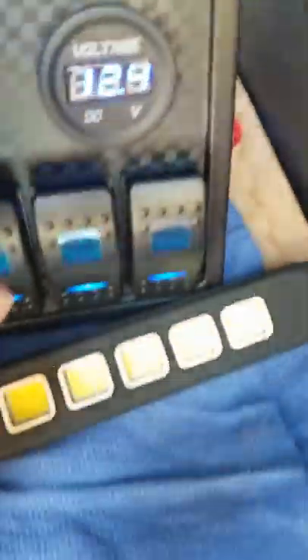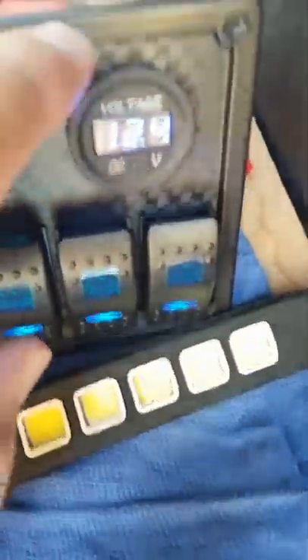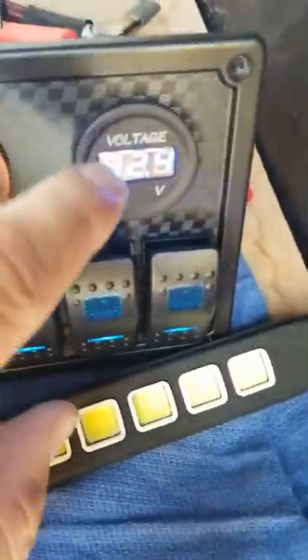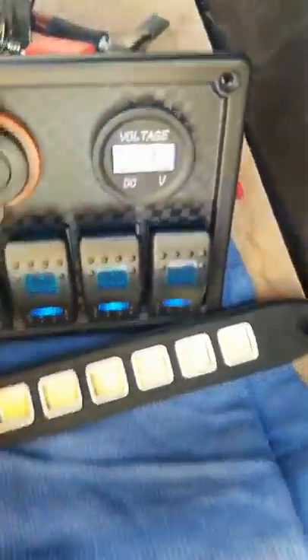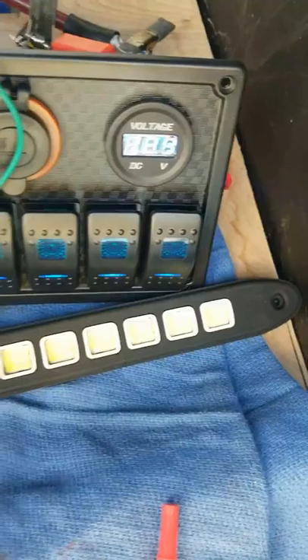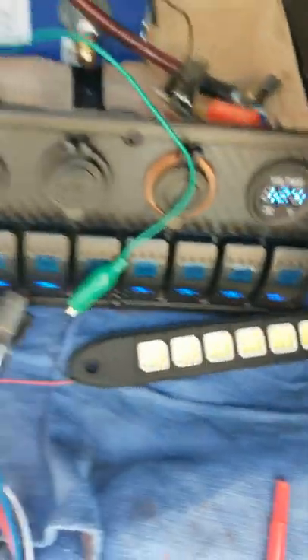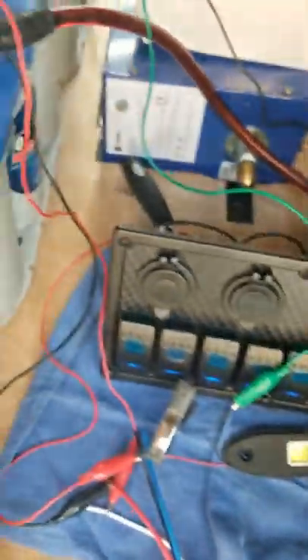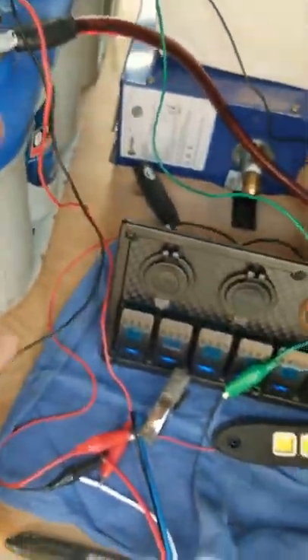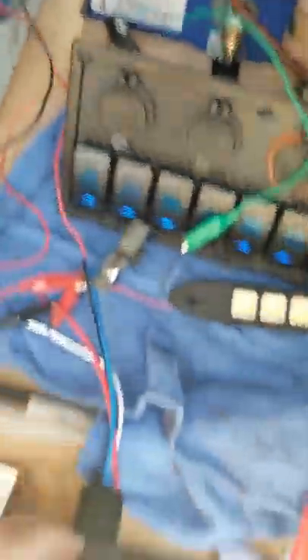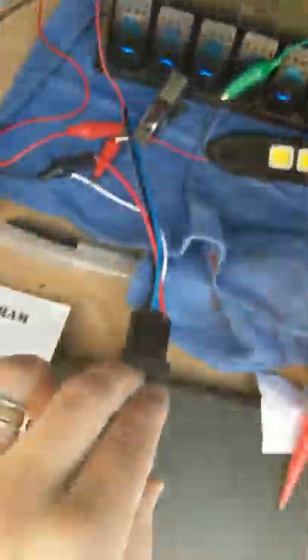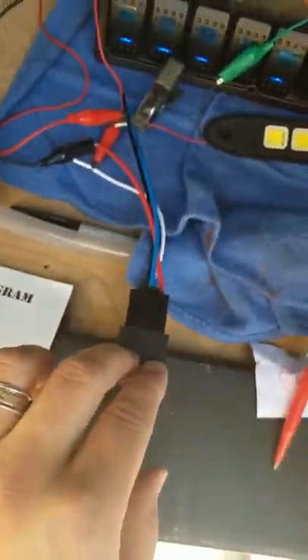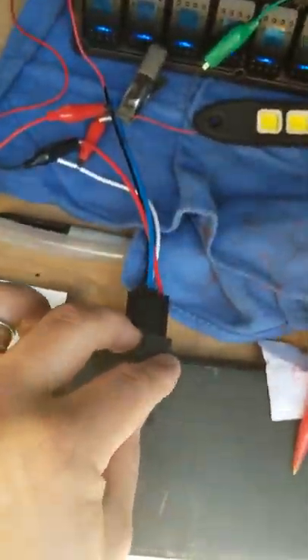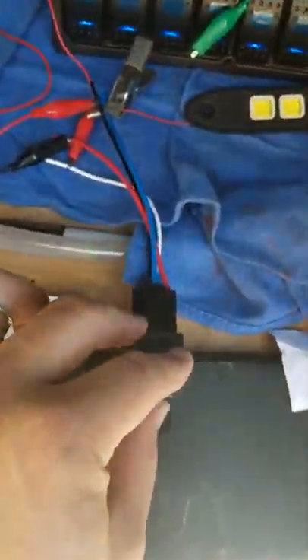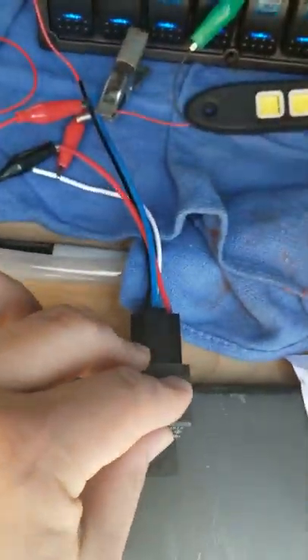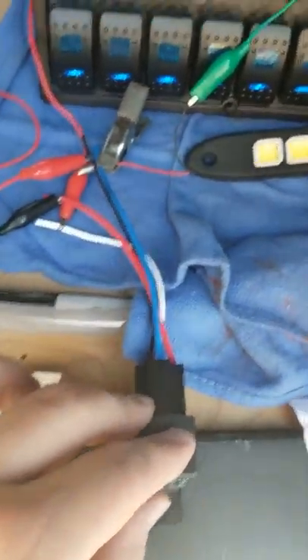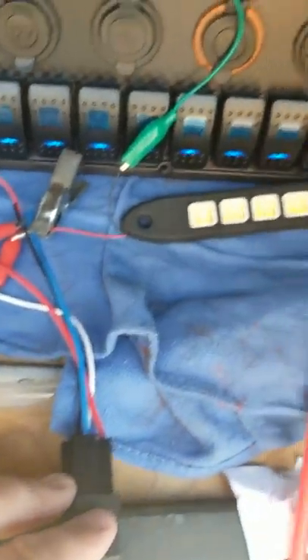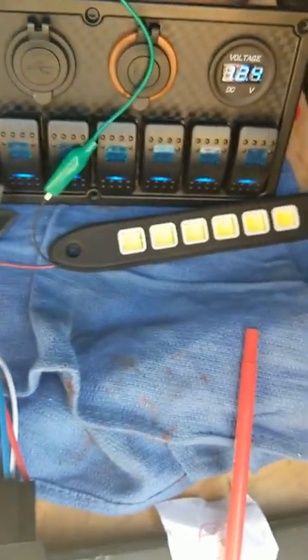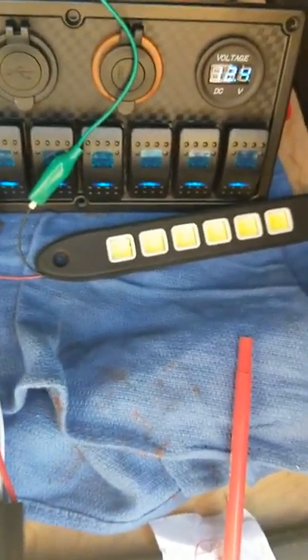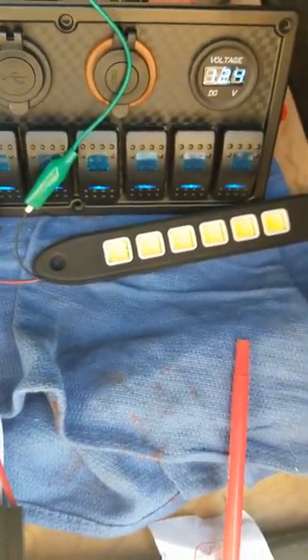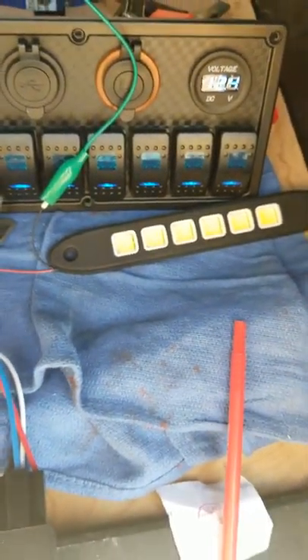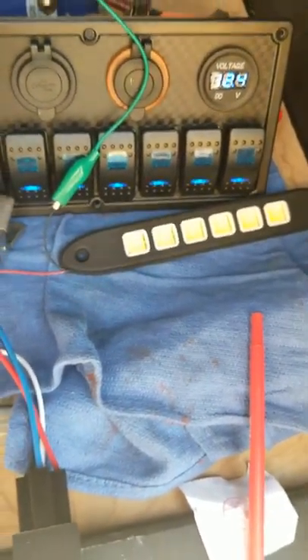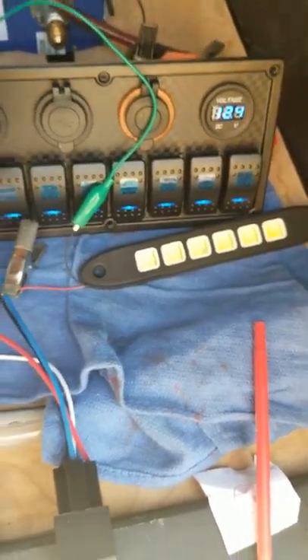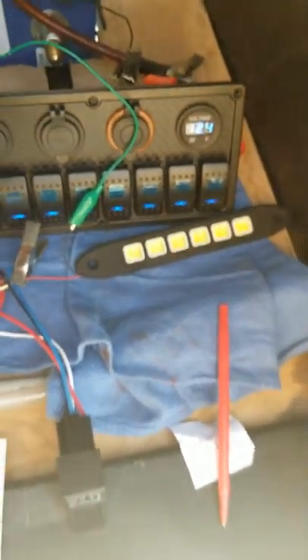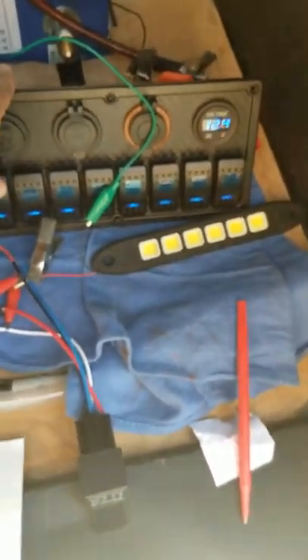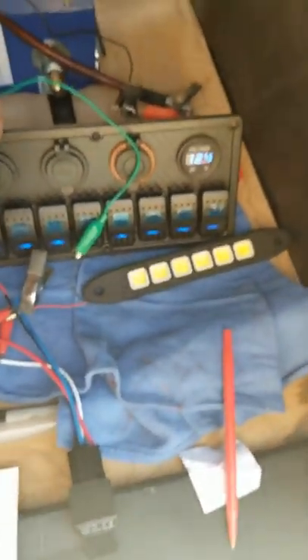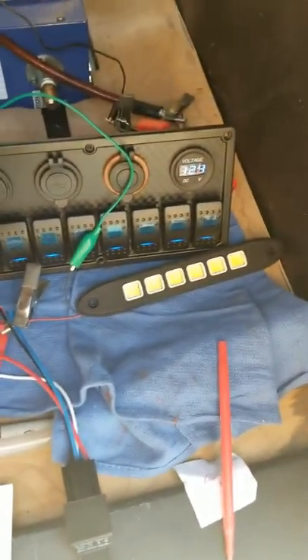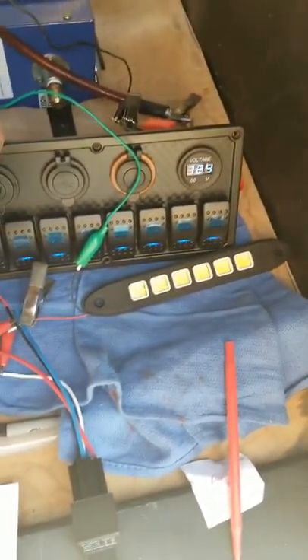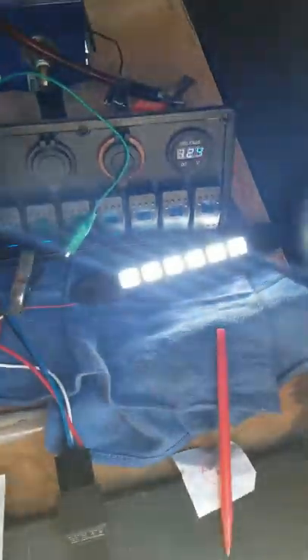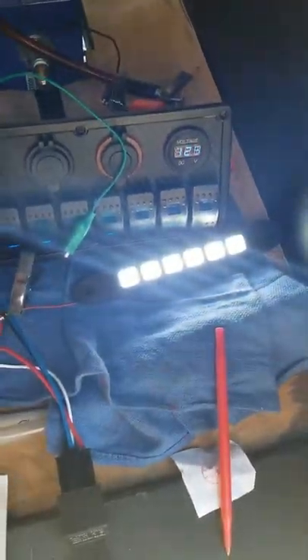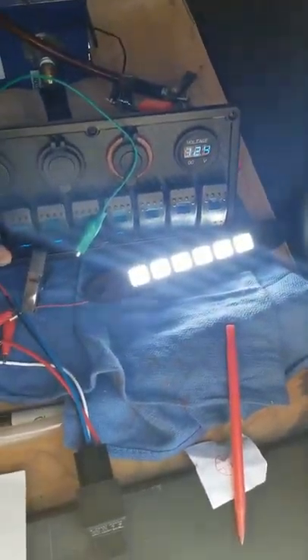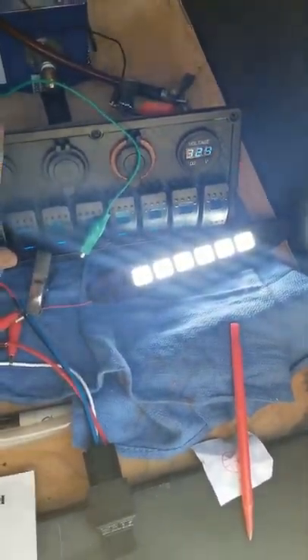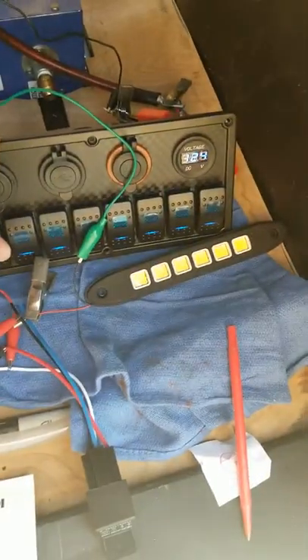I'll tell you the voltage on there. I have the relay wired up temporarily just to try it out with an off-road light, and I'm gonna test it out right now. Look at that — call that a success.